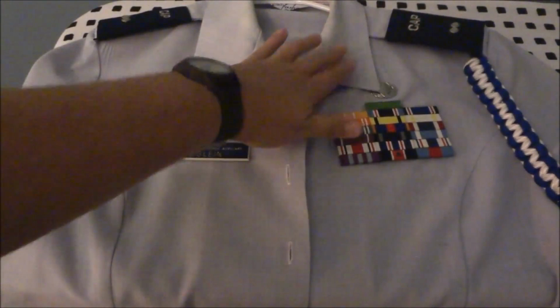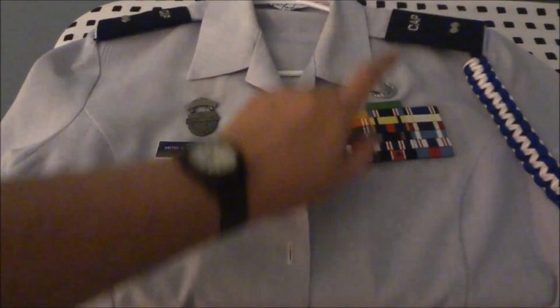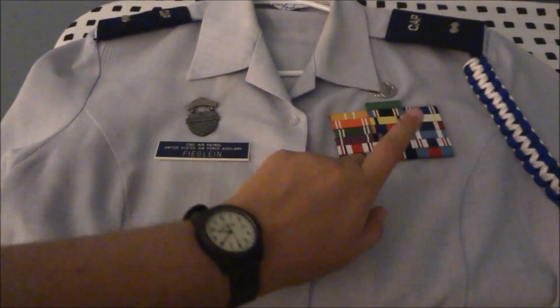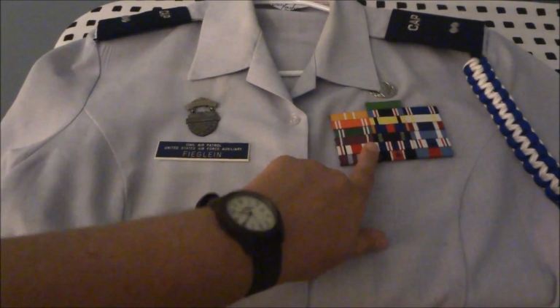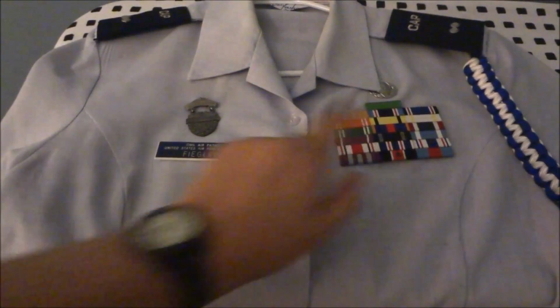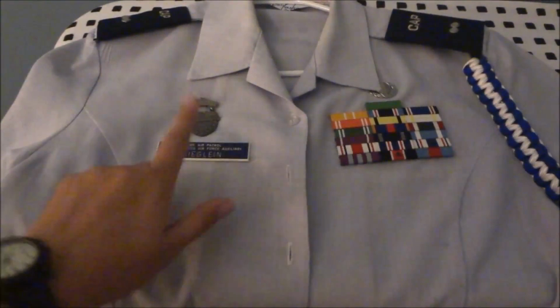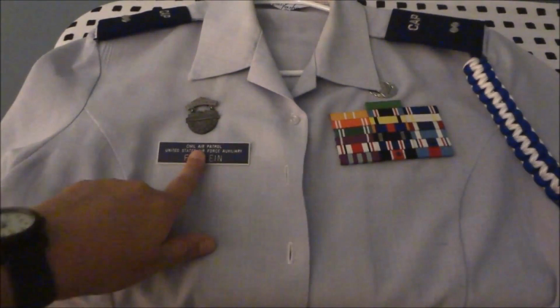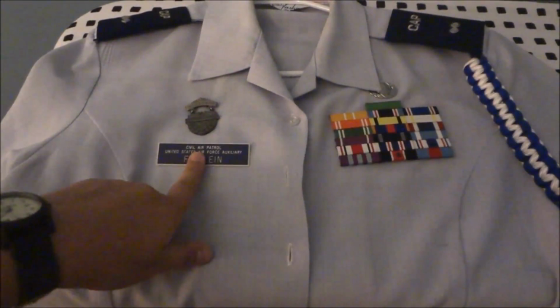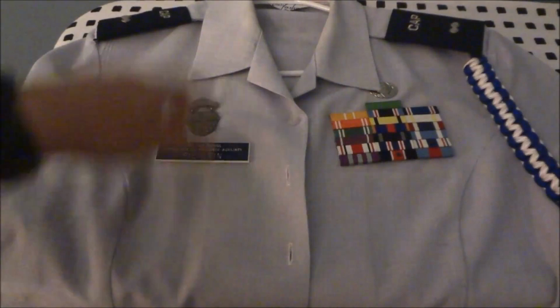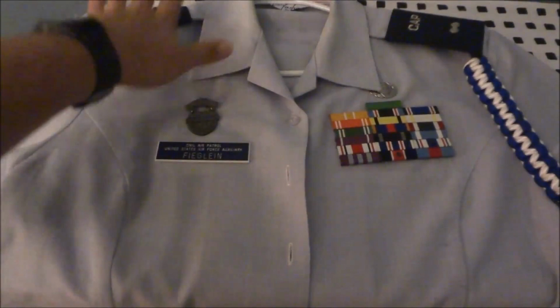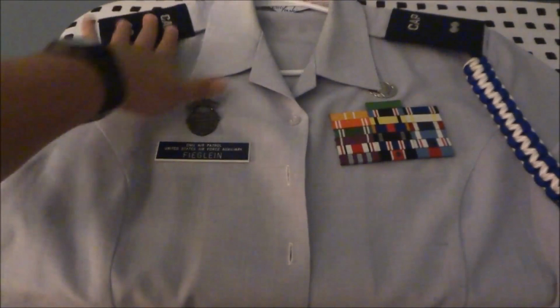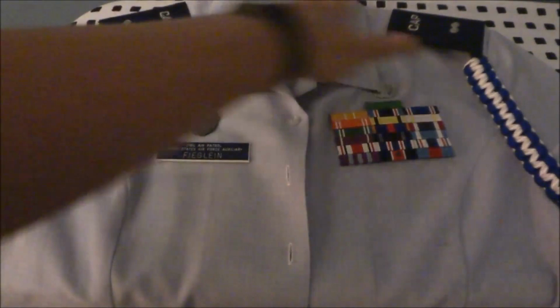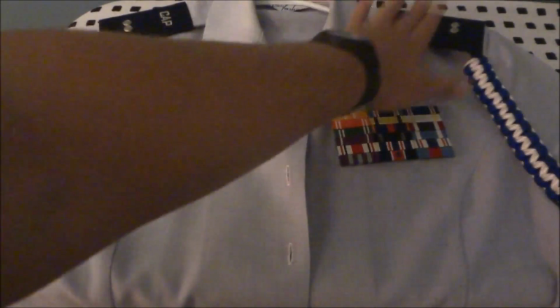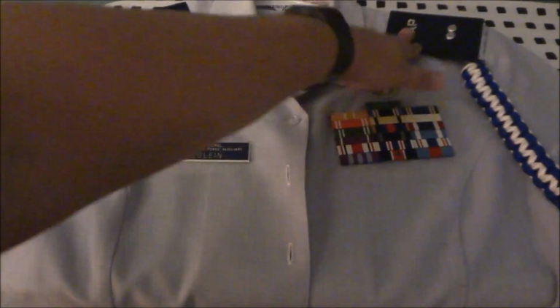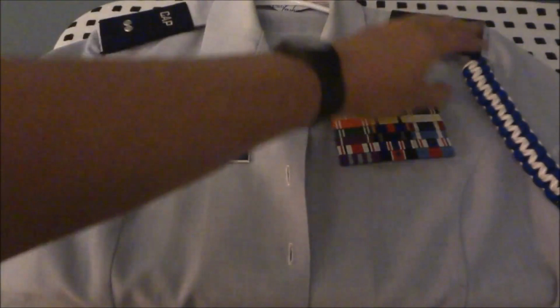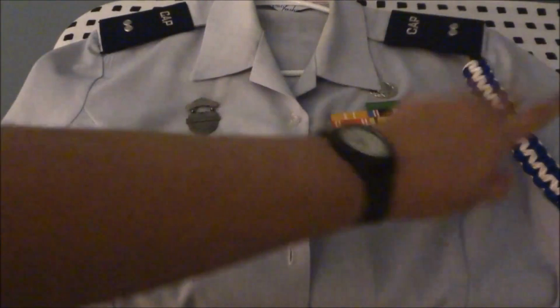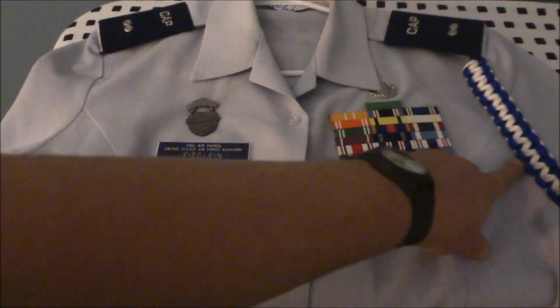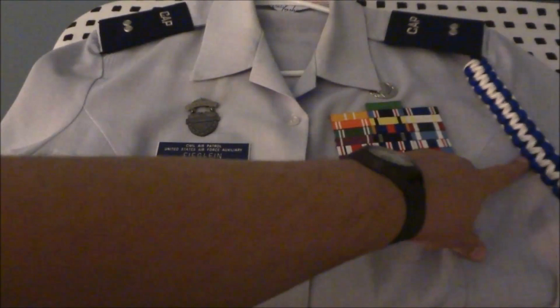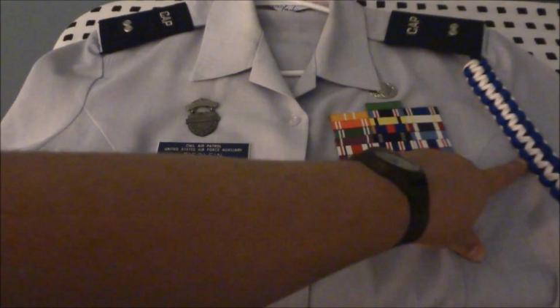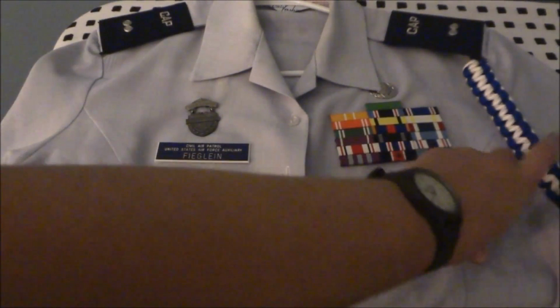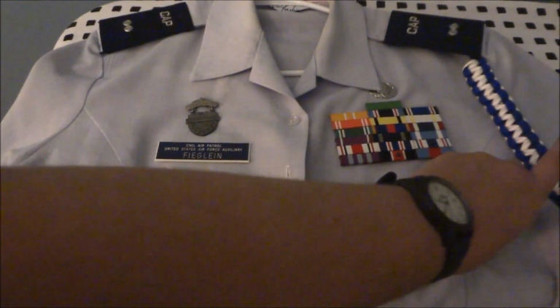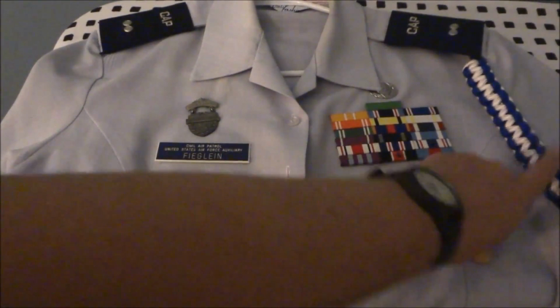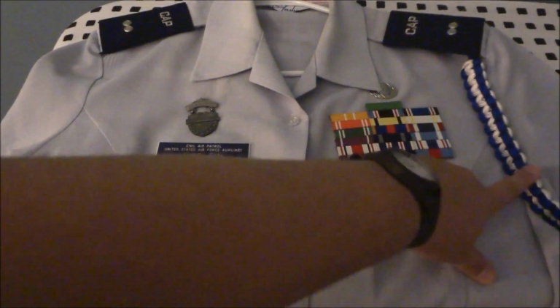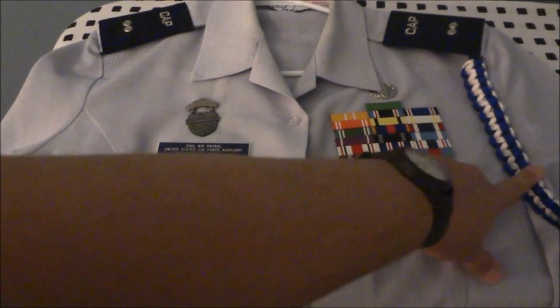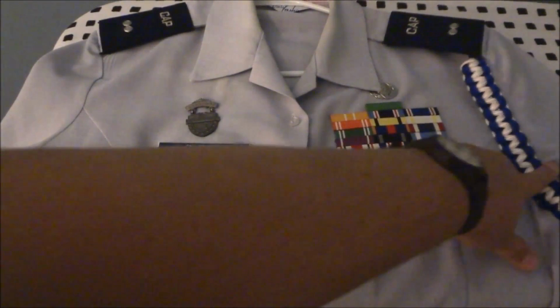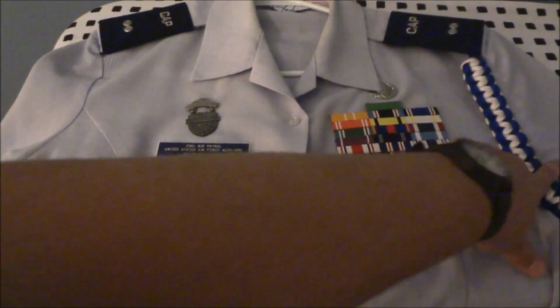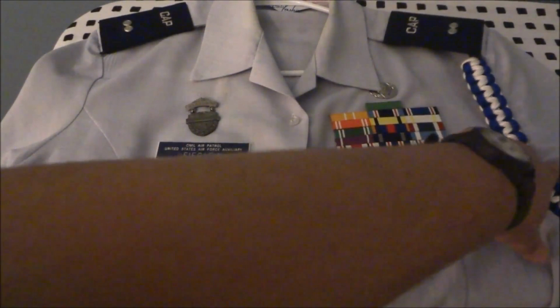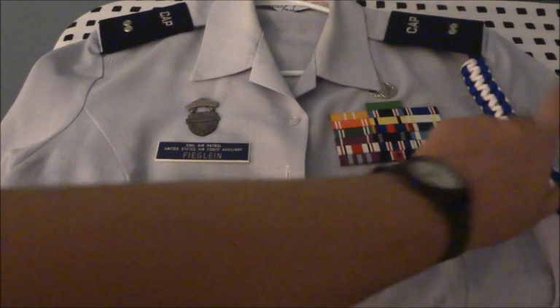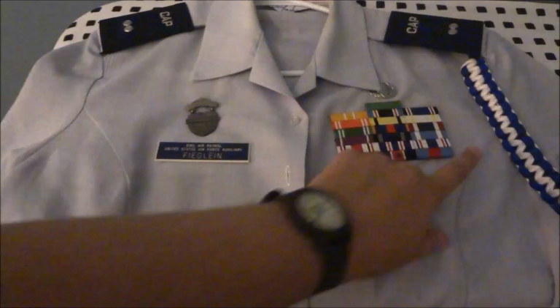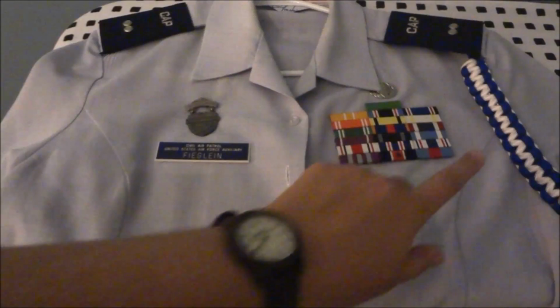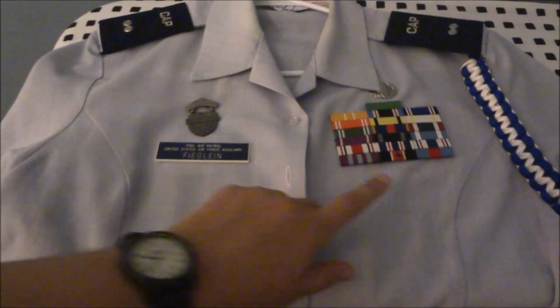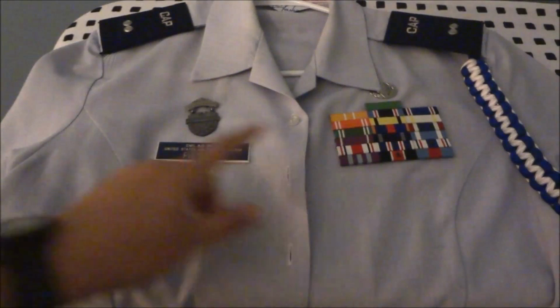Then you have your ribbons here, your nameplate, I have epaulets because I'm an officer, and then I have a cord over here. I have a video on how to do cords, and I'll leave that in the link below.